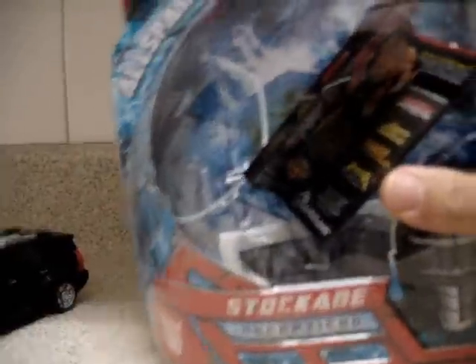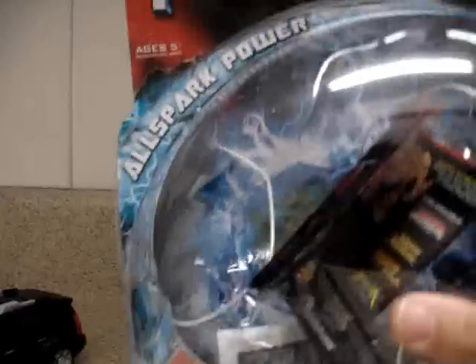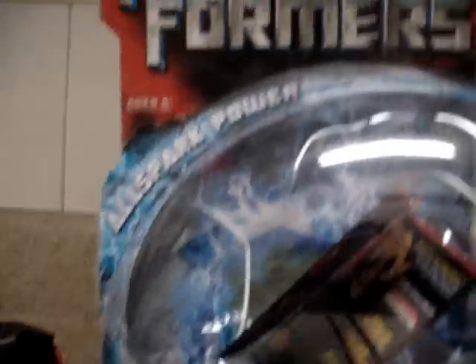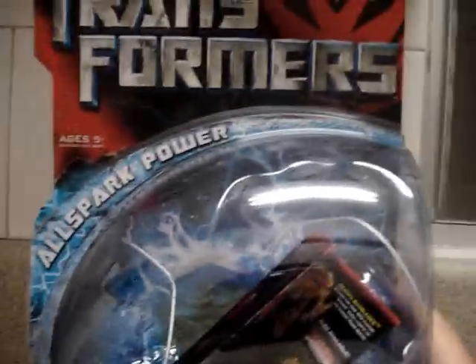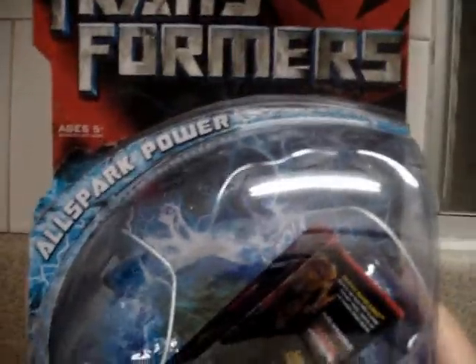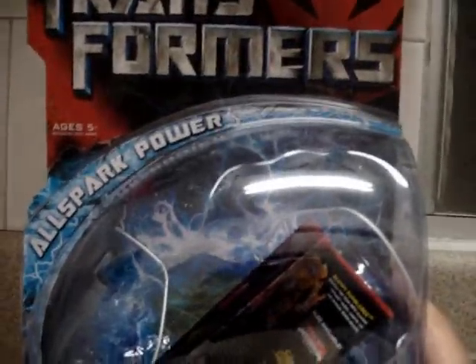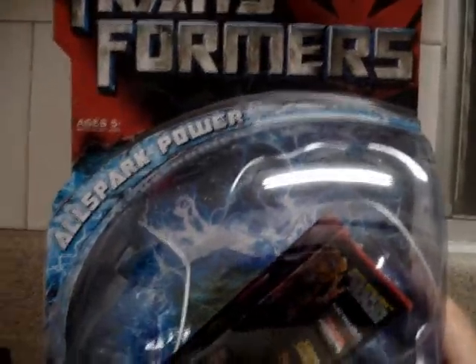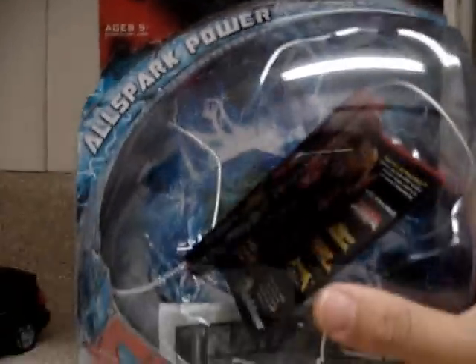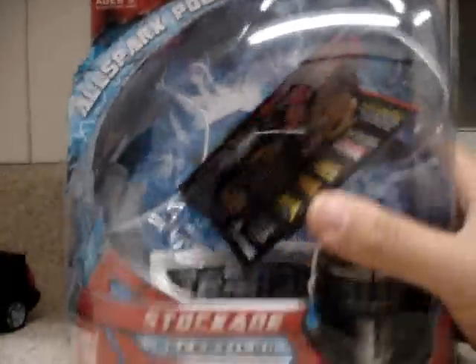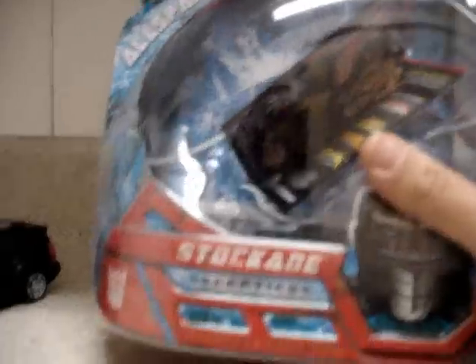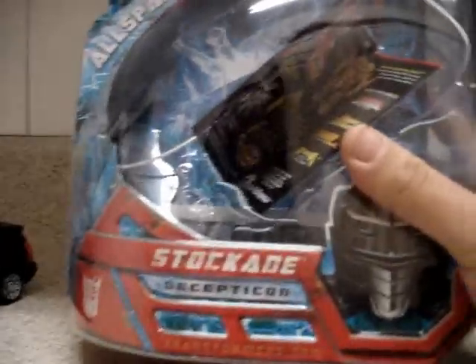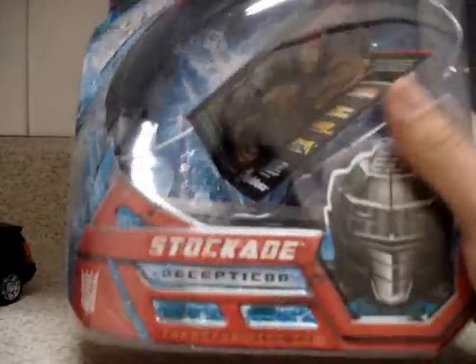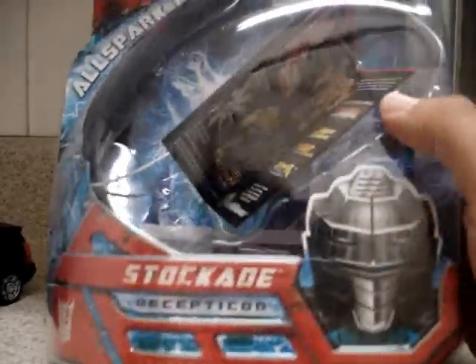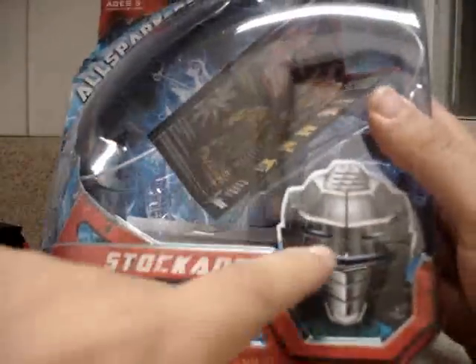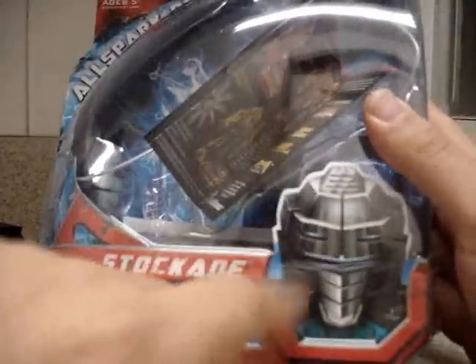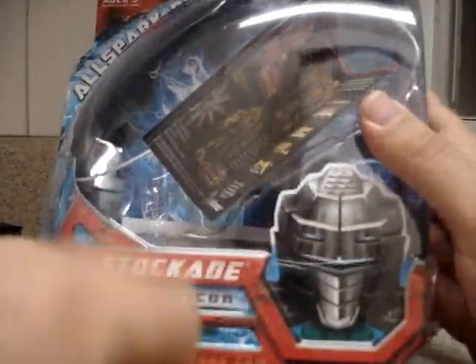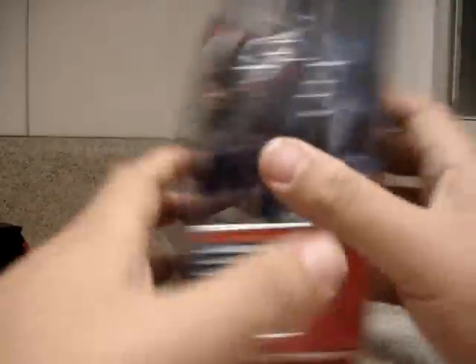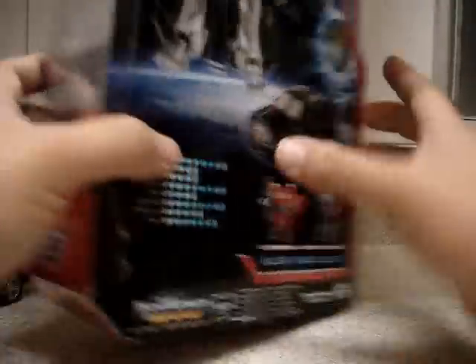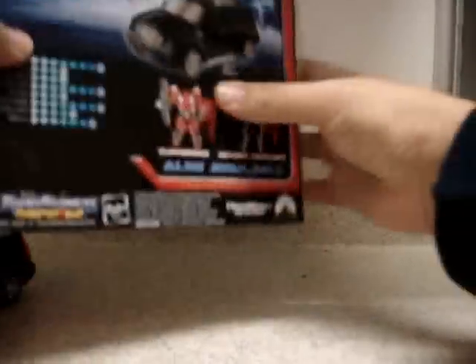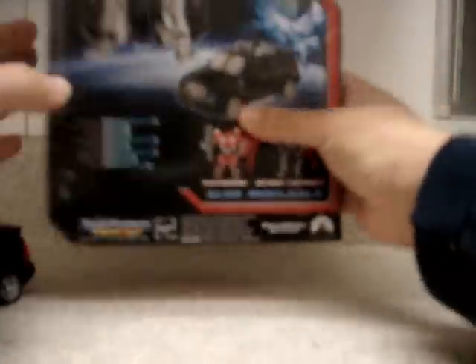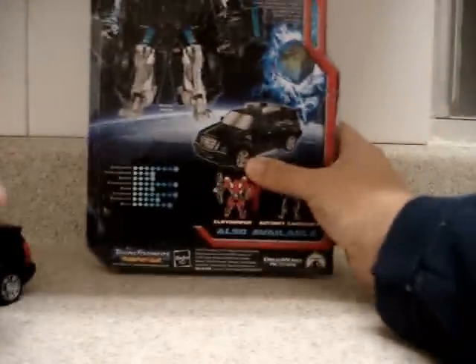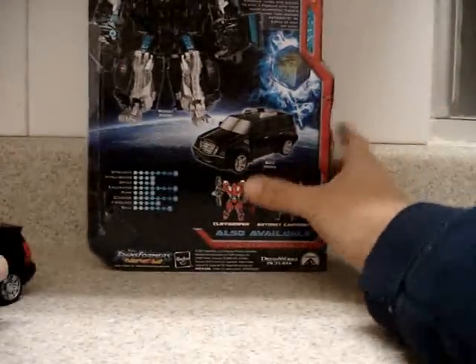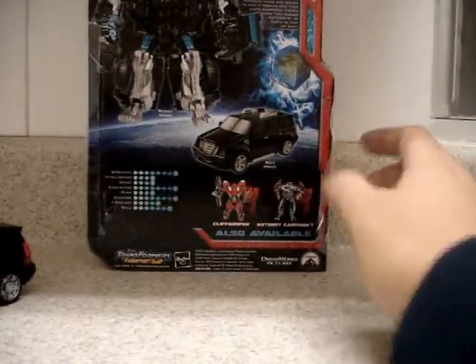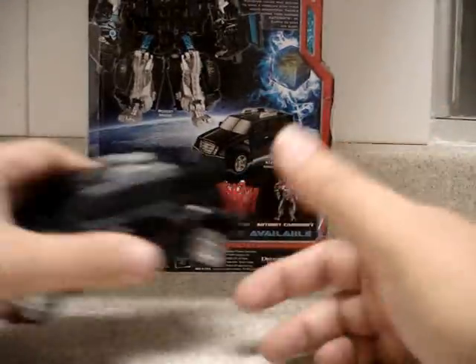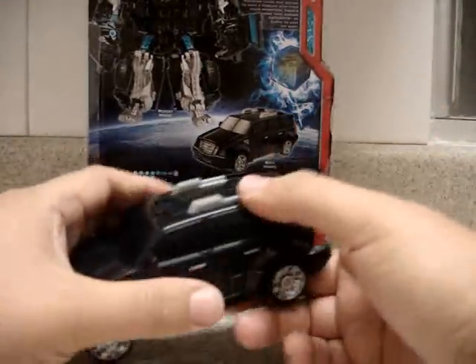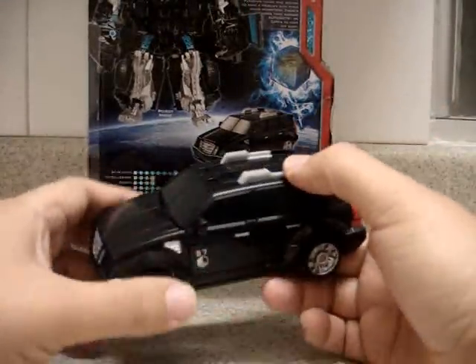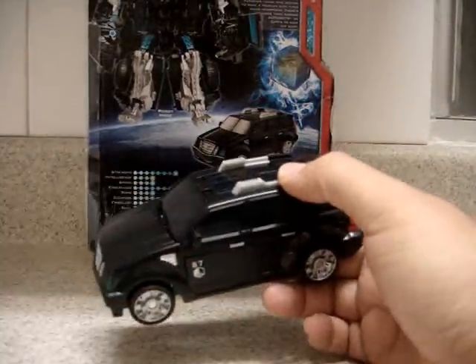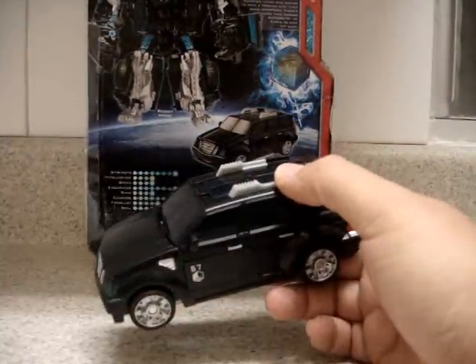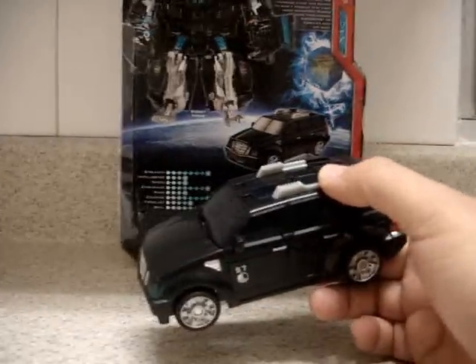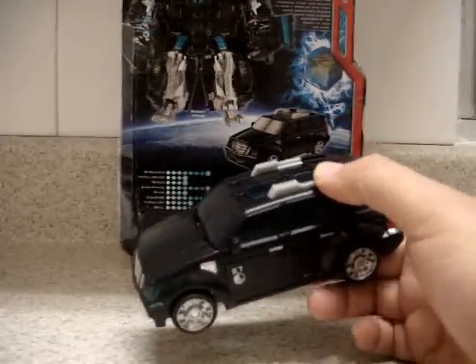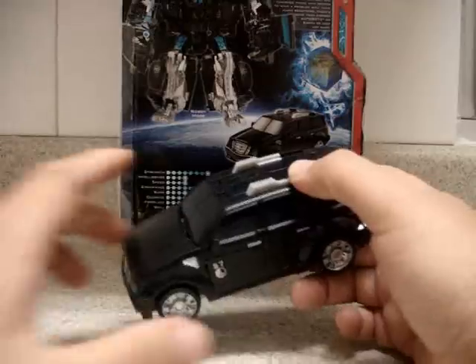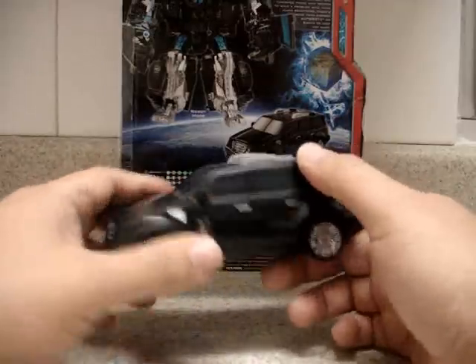You can see it says Allspark Power on the packaging, and we have here his face. So now we know a little bit more about this fellow.